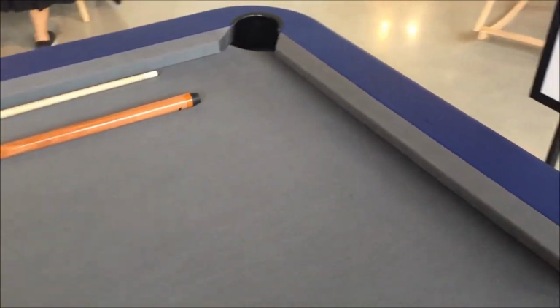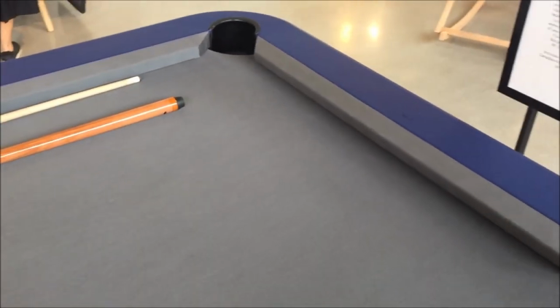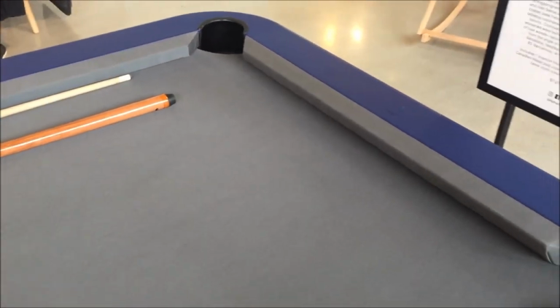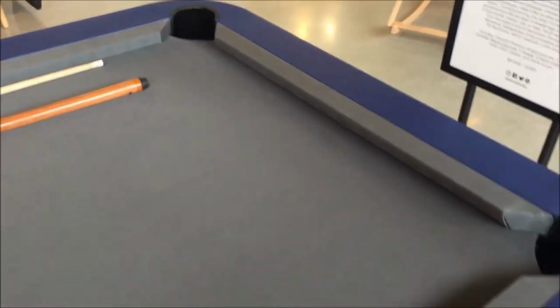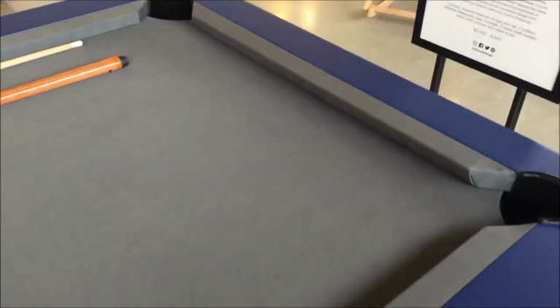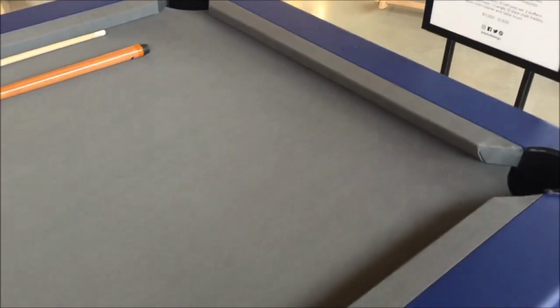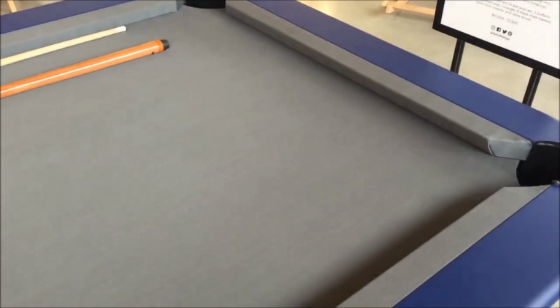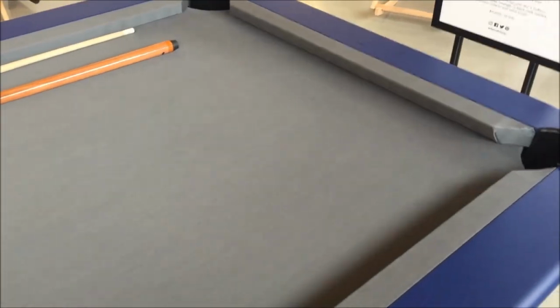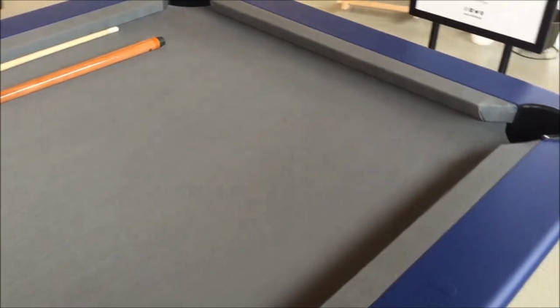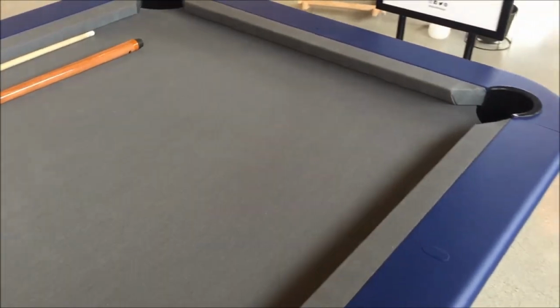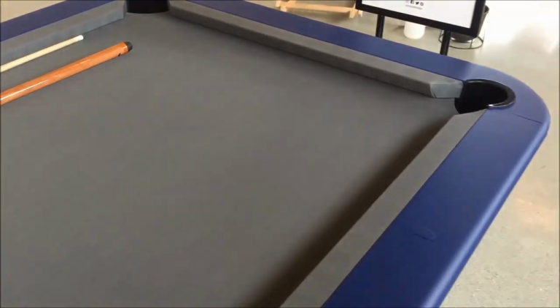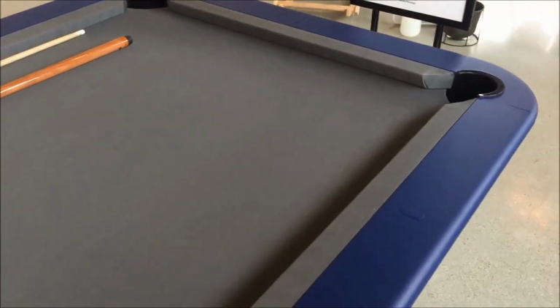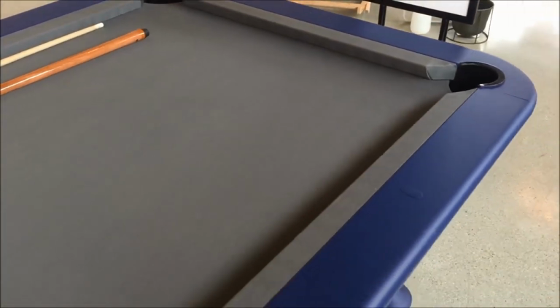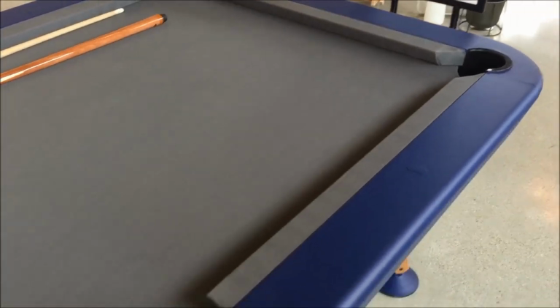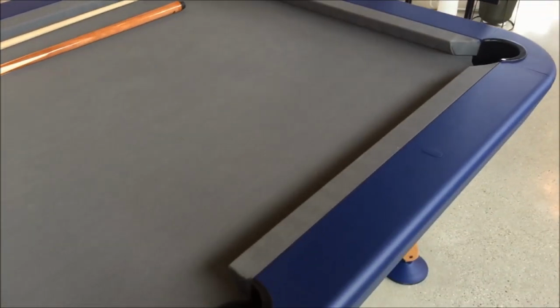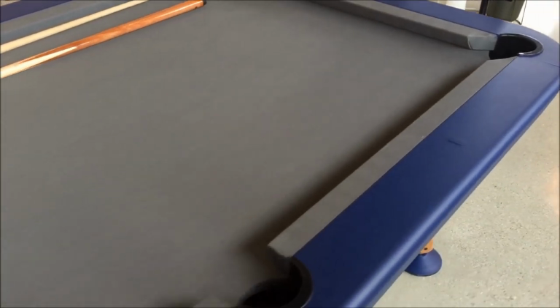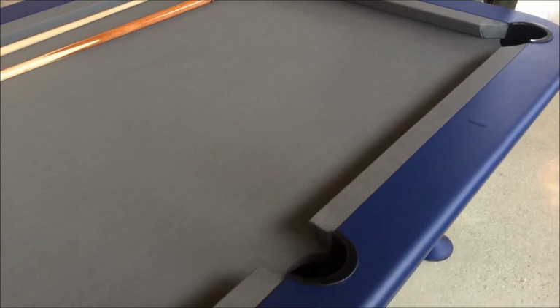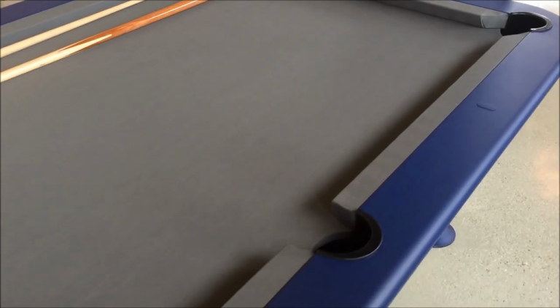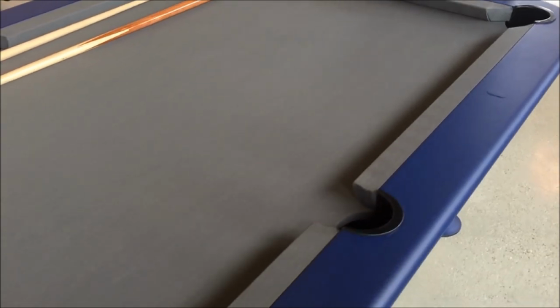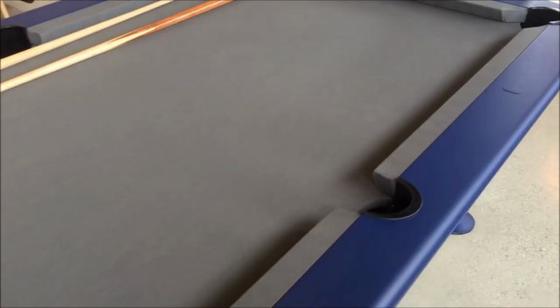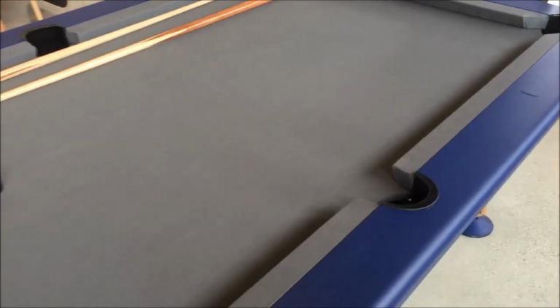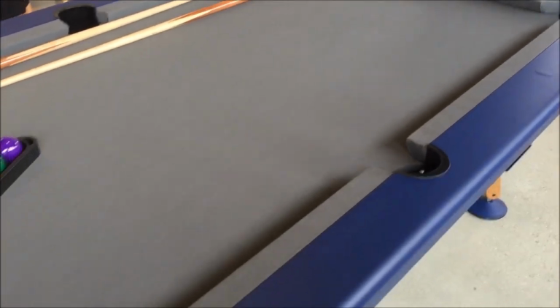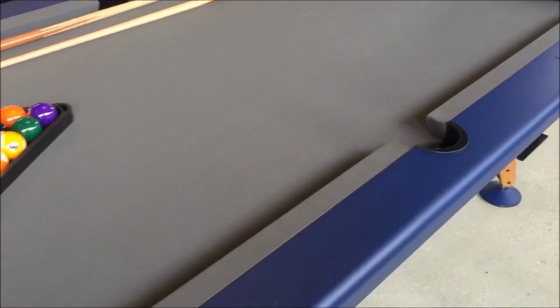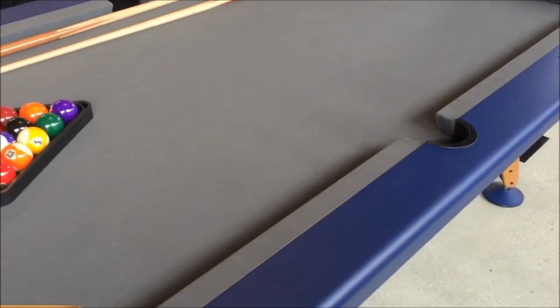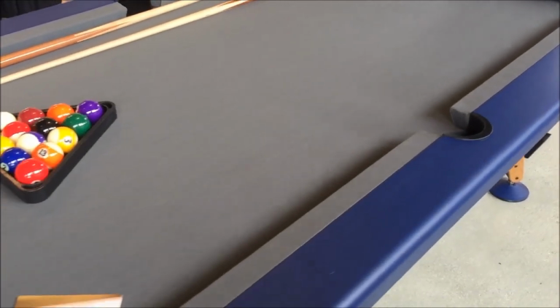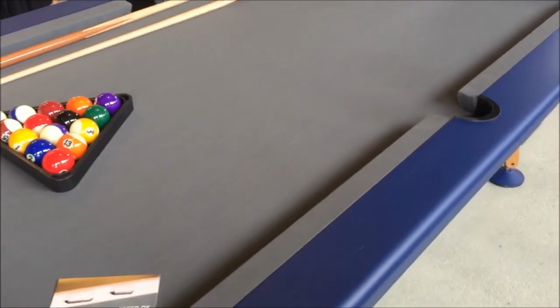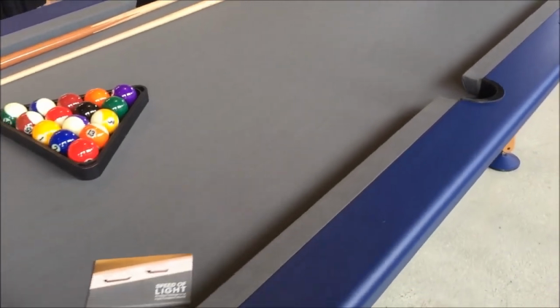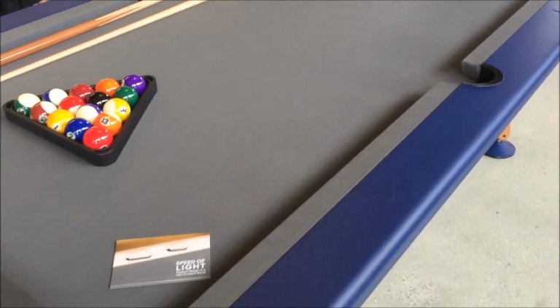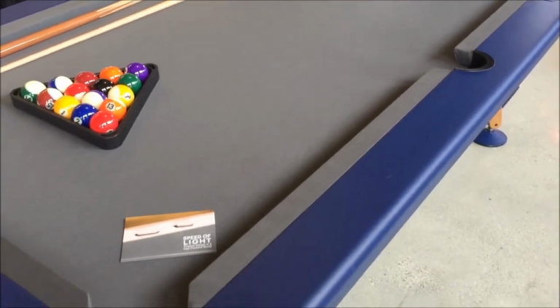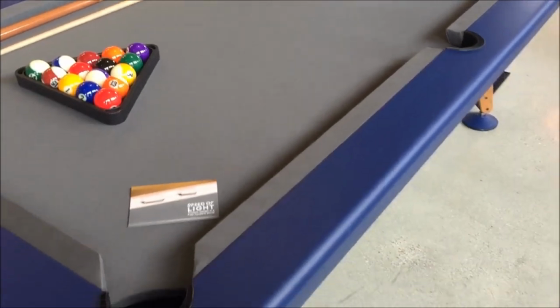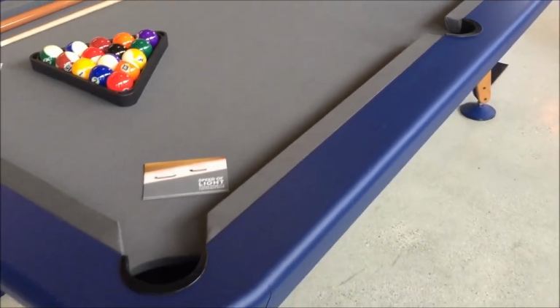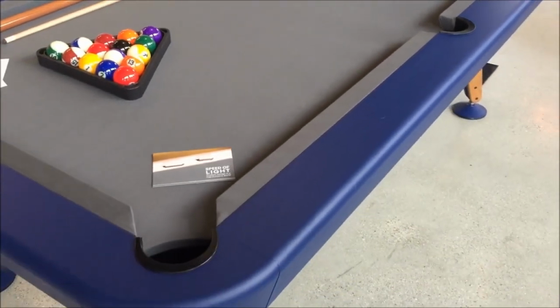The legs are done with steel with polyester paint available, and the legs are available with Oroco, walnut, or oak wood. And the cushion is a K66 premium rubber cushion.